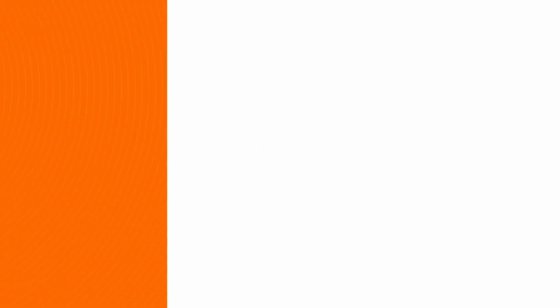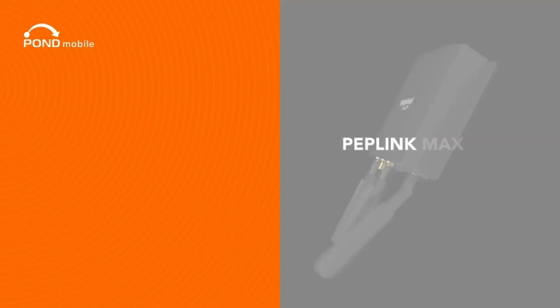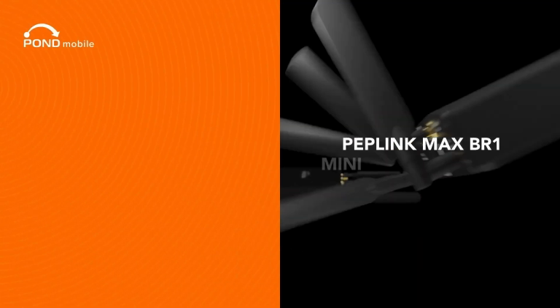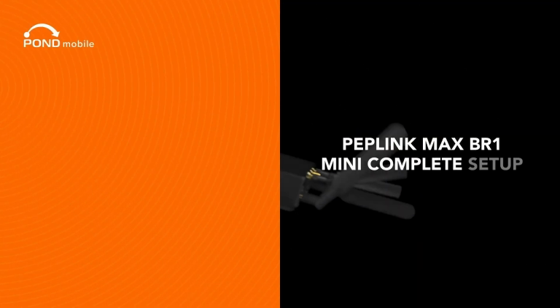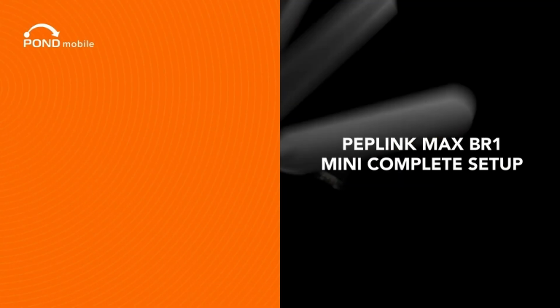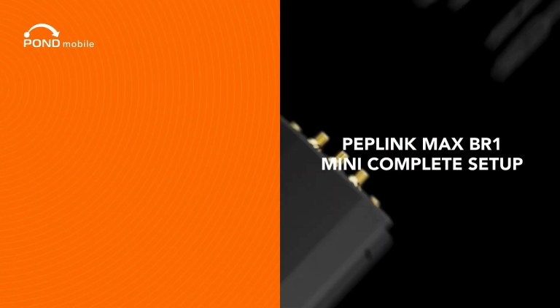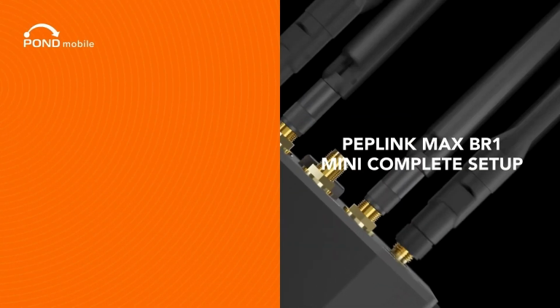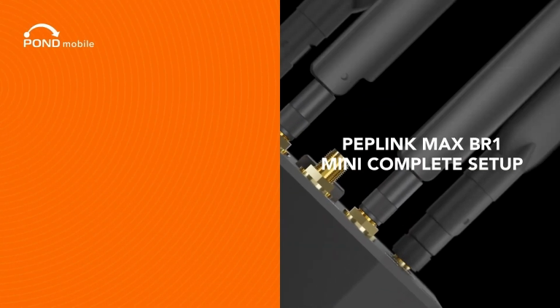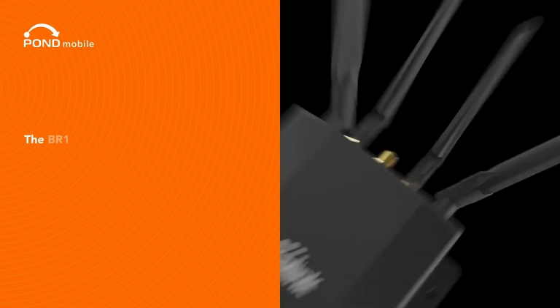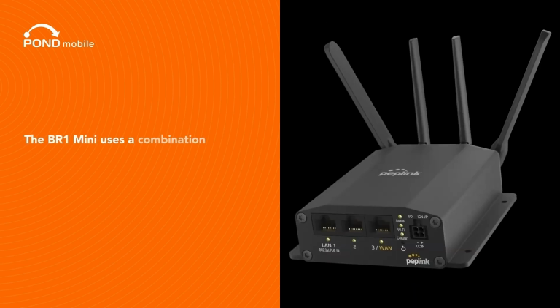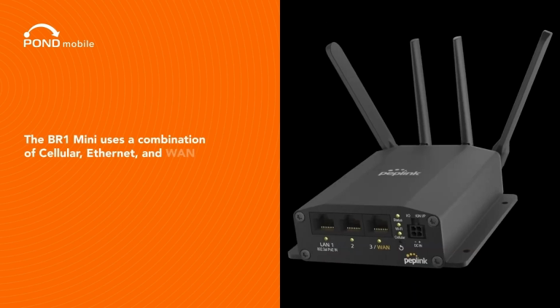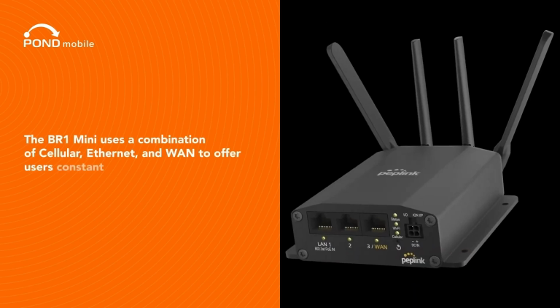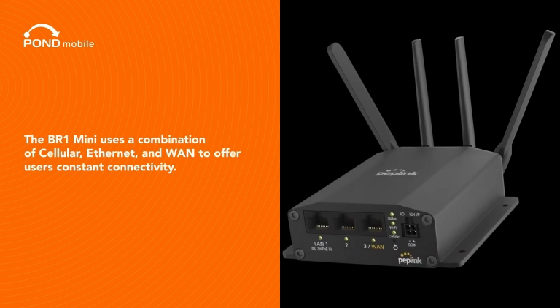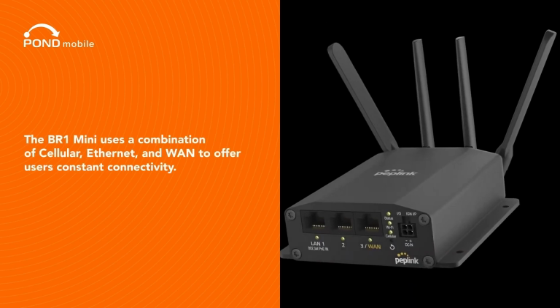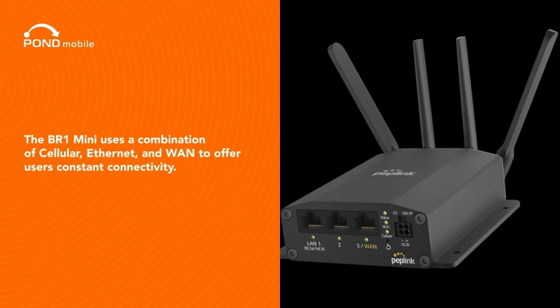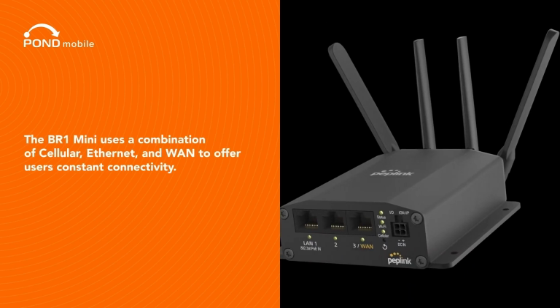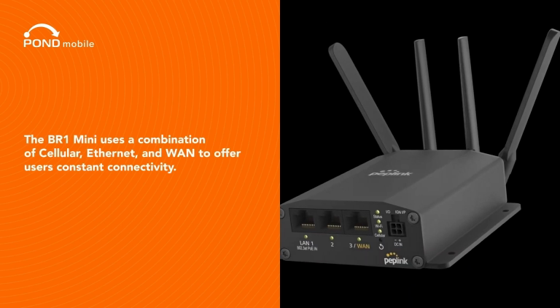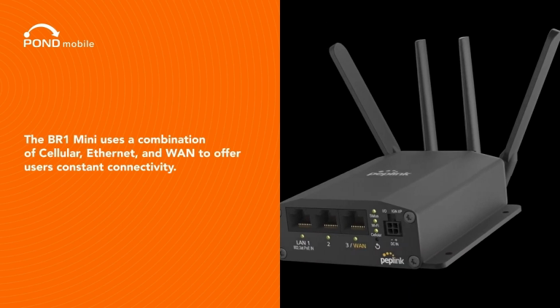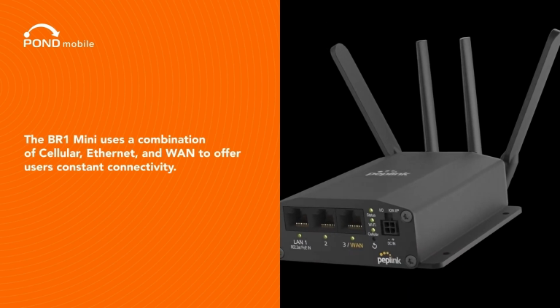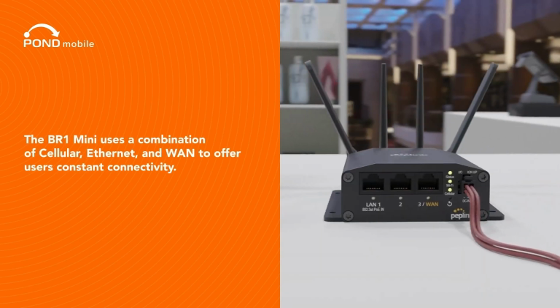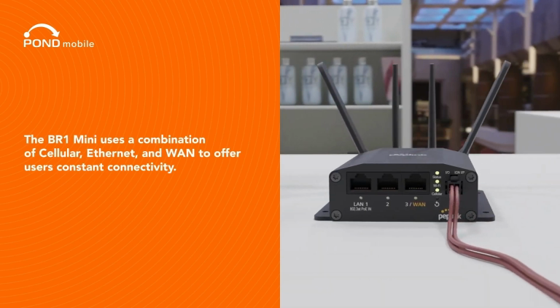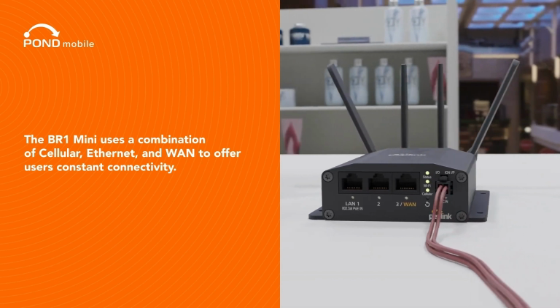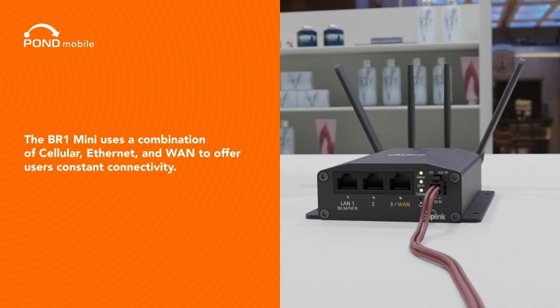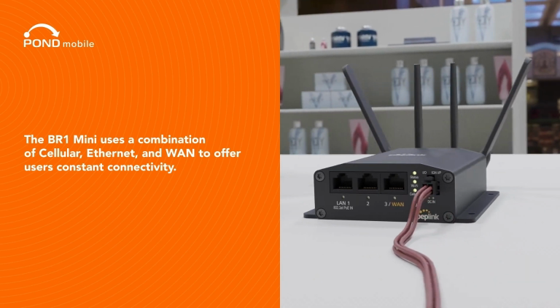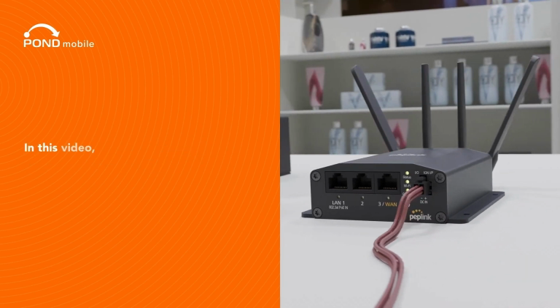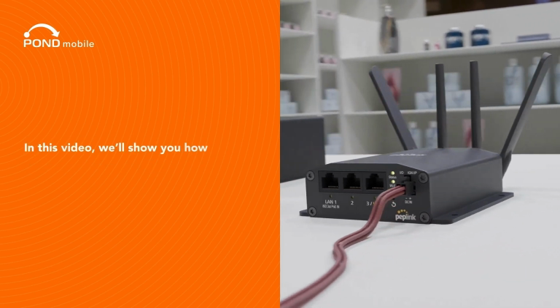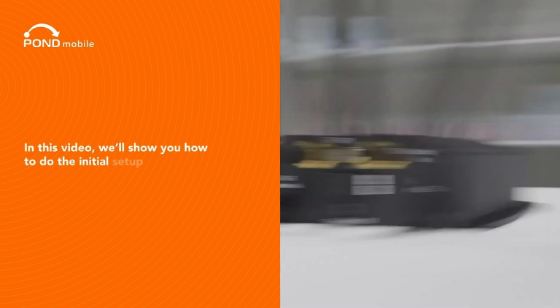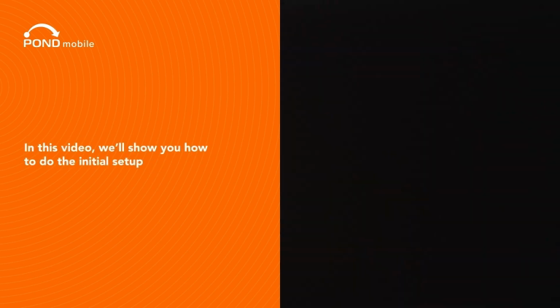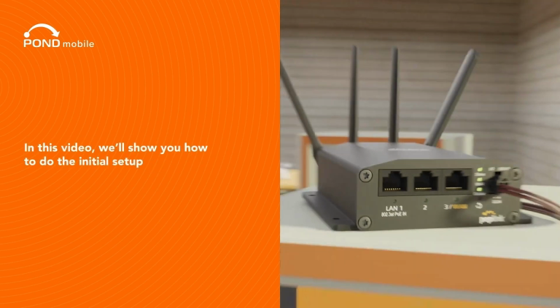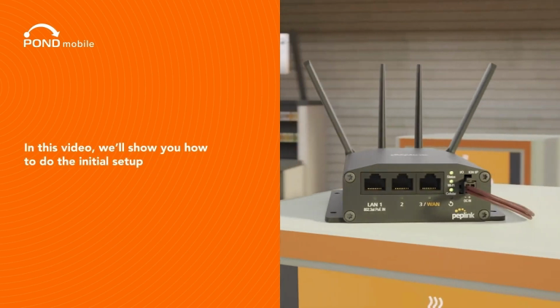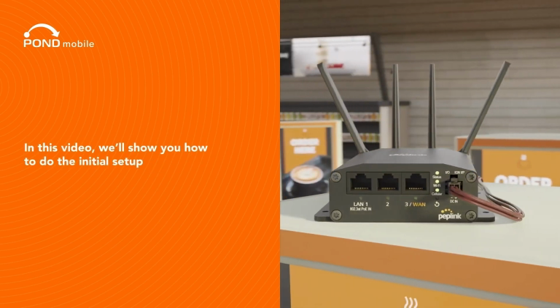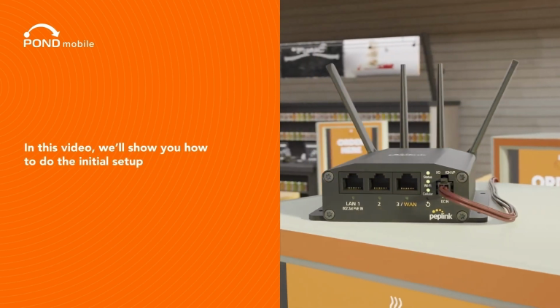Peplink Max BR-1 Mini Complete Setup. The BR-1 Mini uses a combination of cellular, Ethernet, and WAN to offer users constant connectivity. In this video, we'll show you how to do the initial setup.